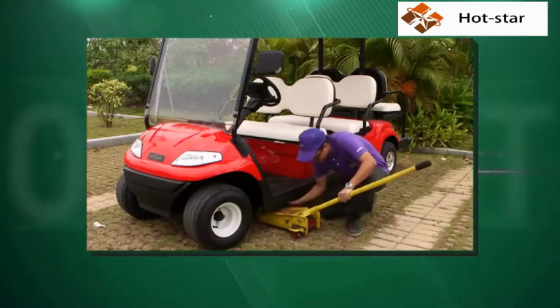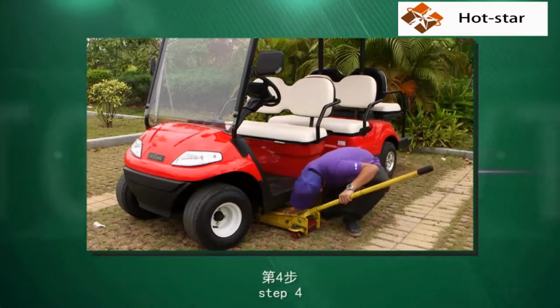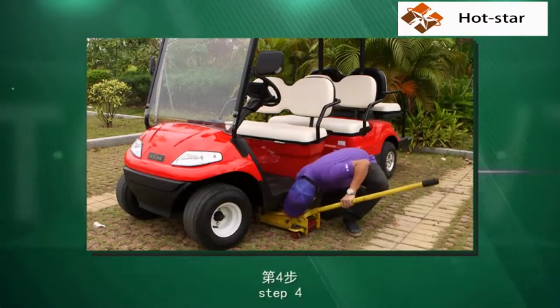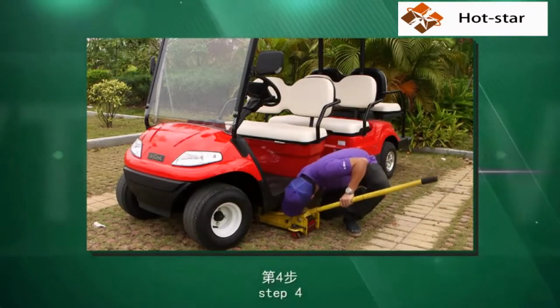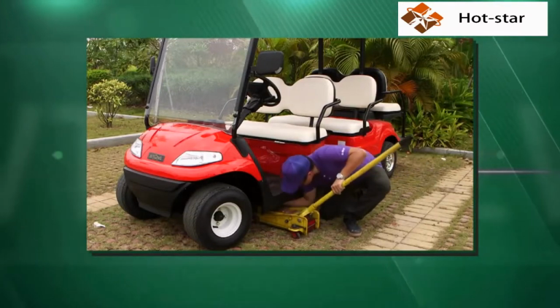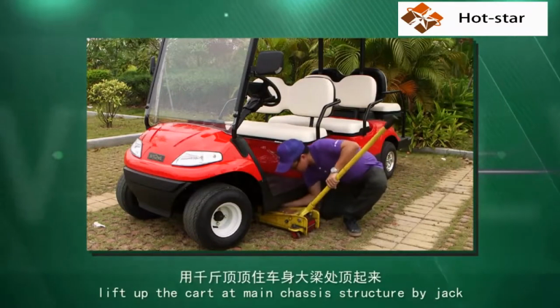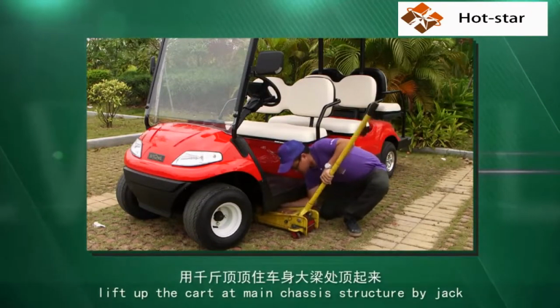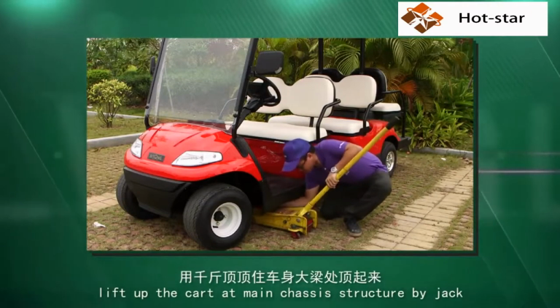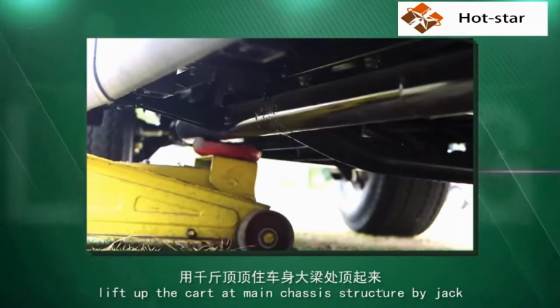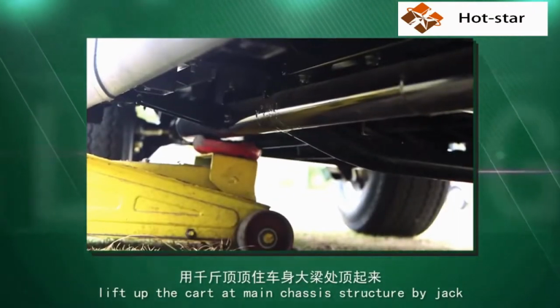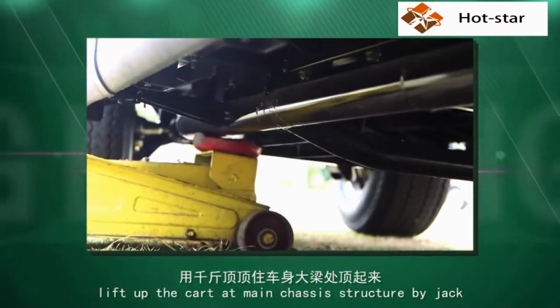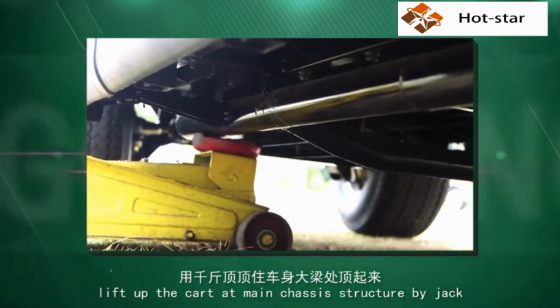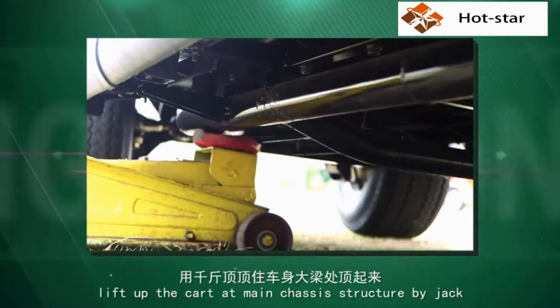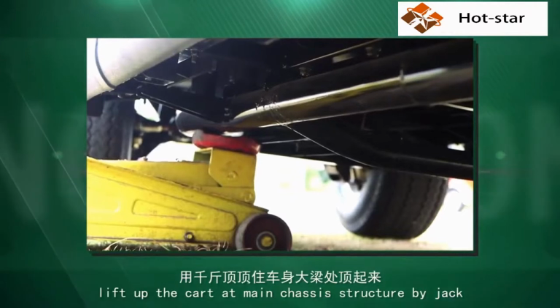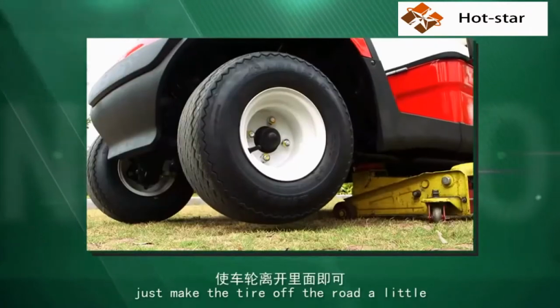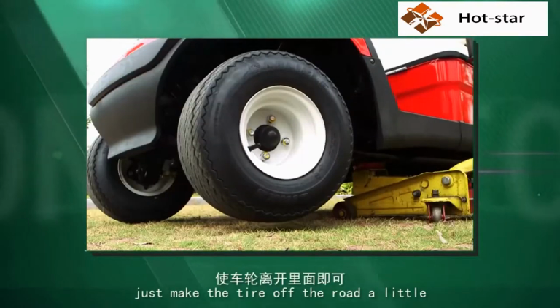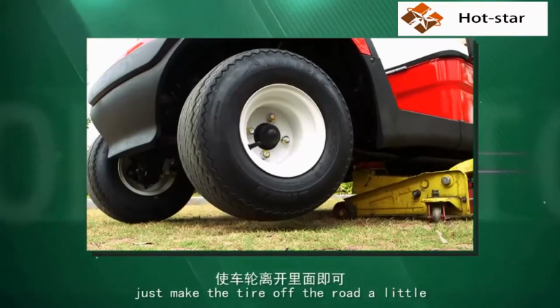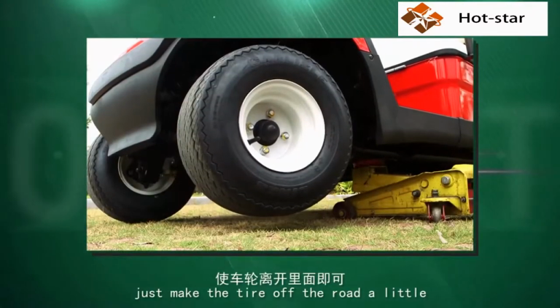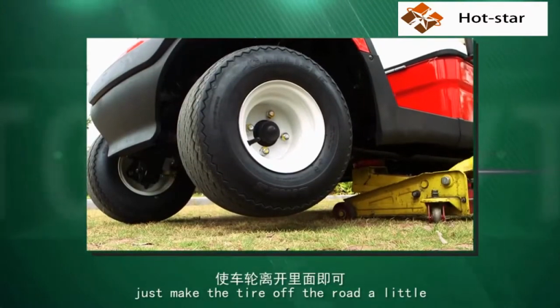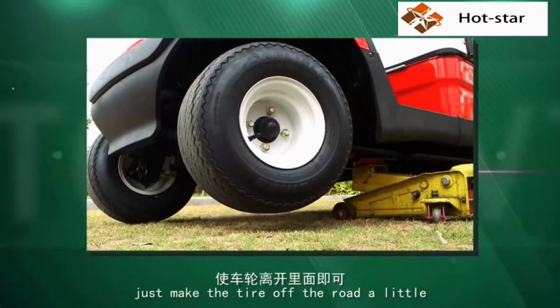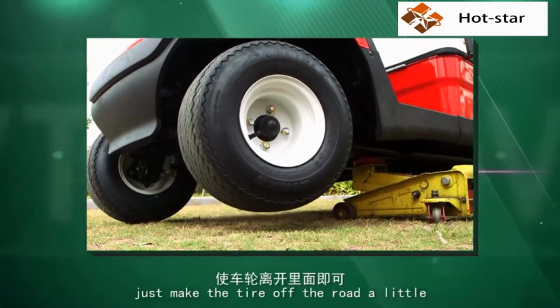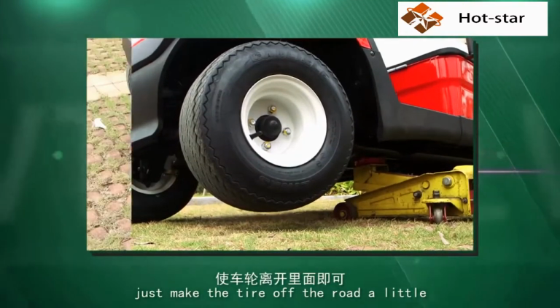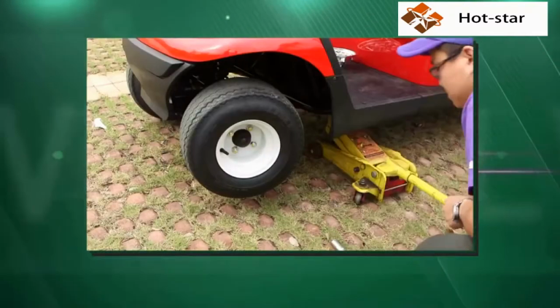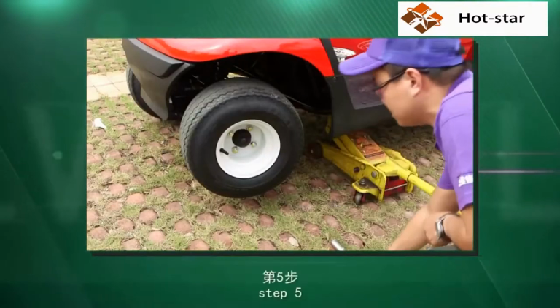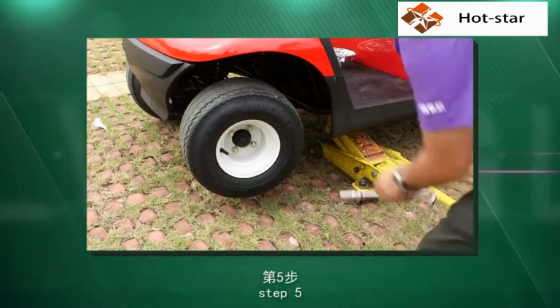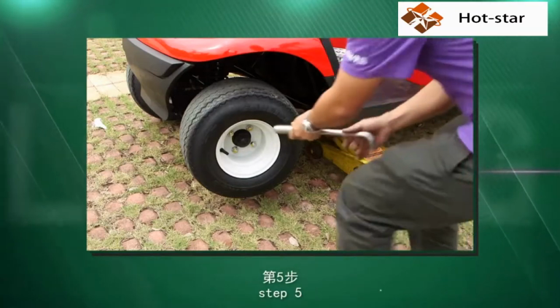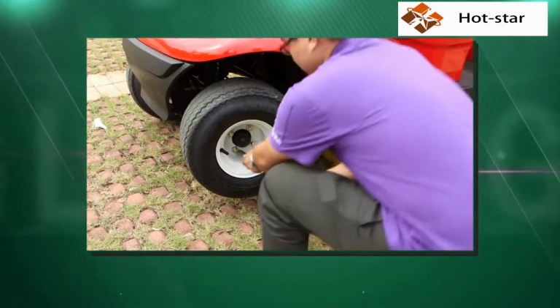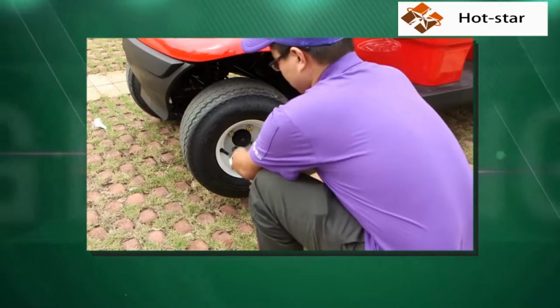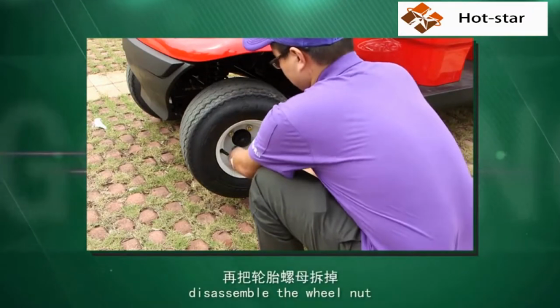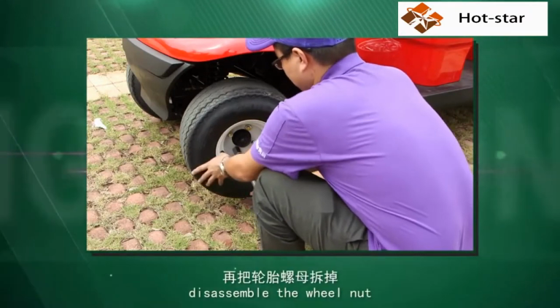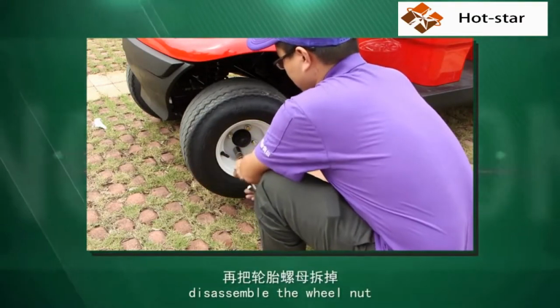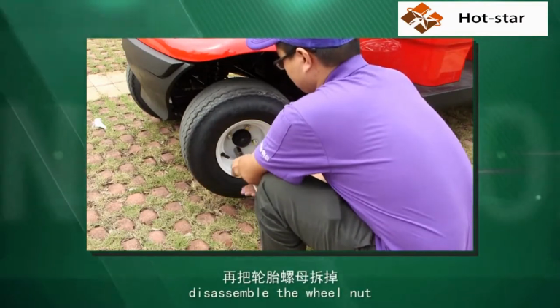Step 4. Lift up the car and support the chassis structure by jack. Just make the tire off the ground a little. Step 5. Disassemble the wheel nuts.